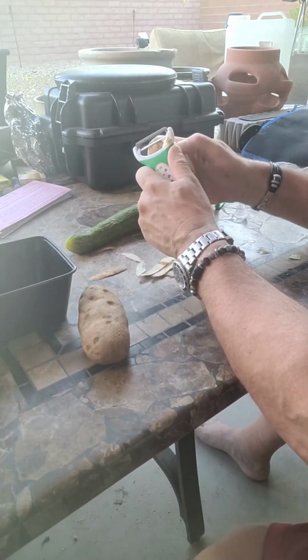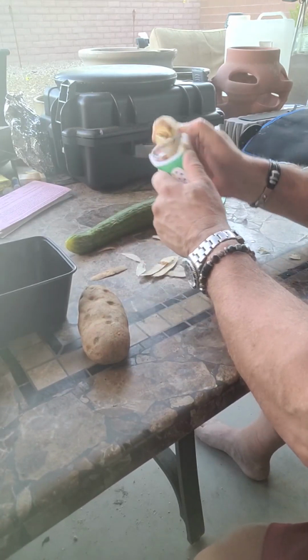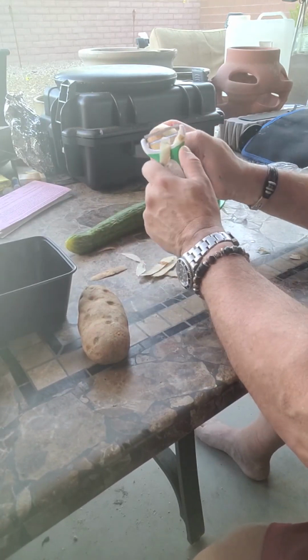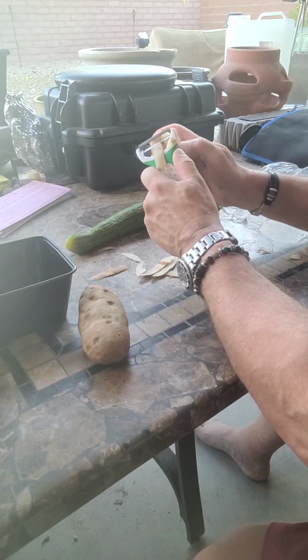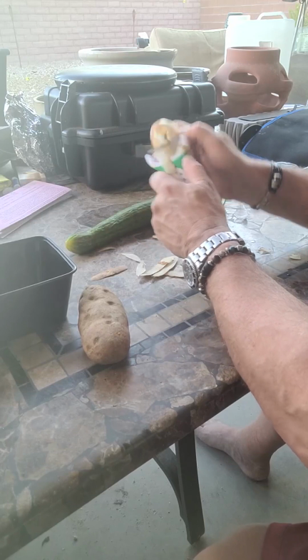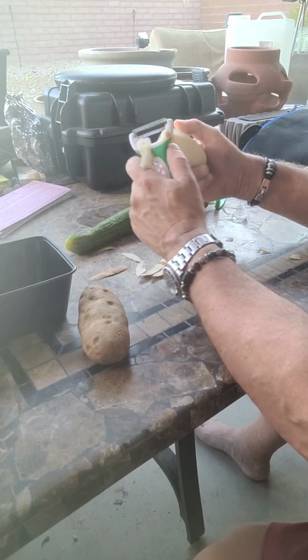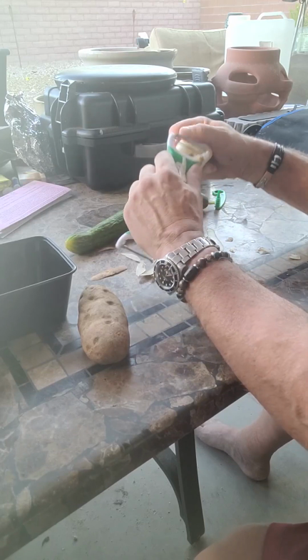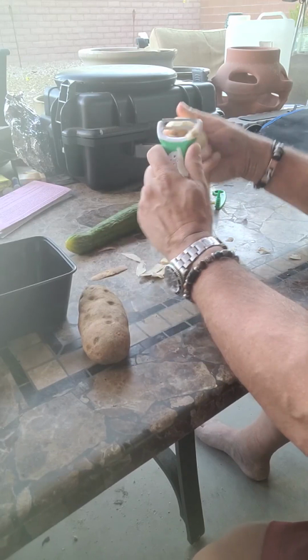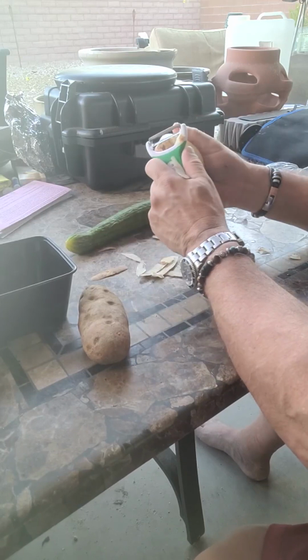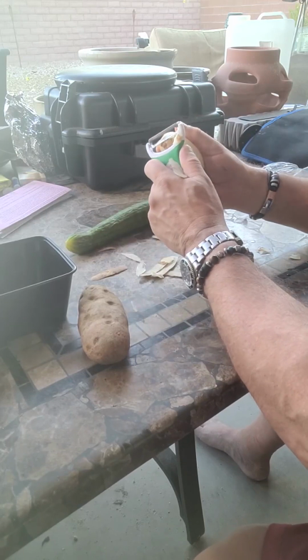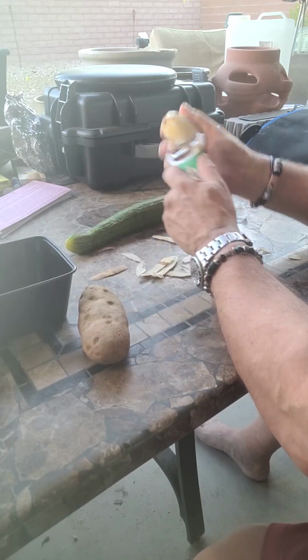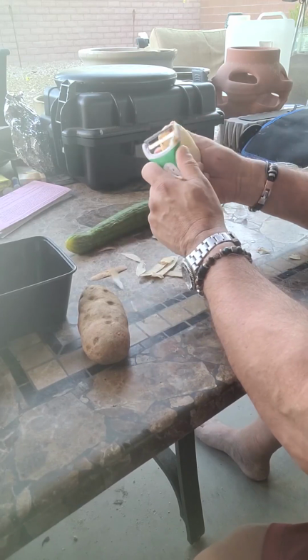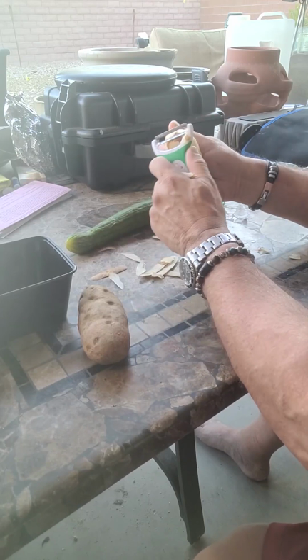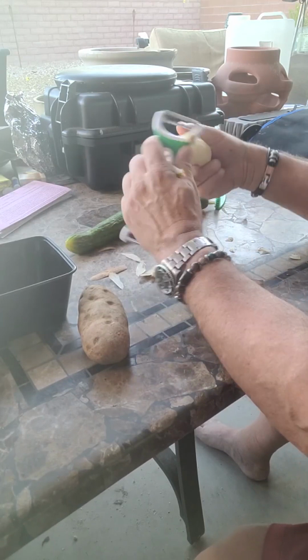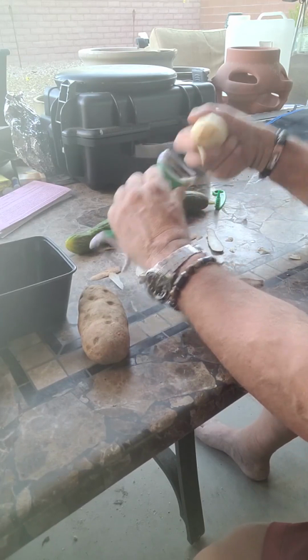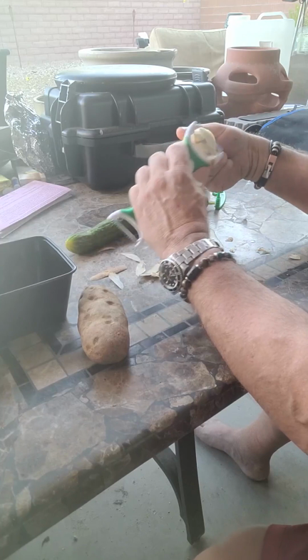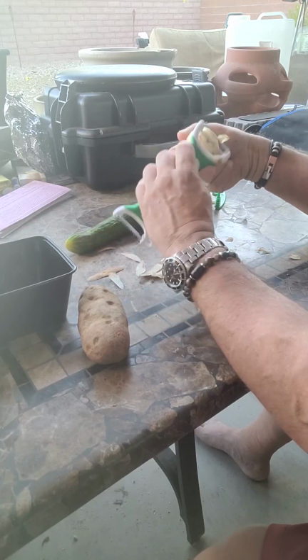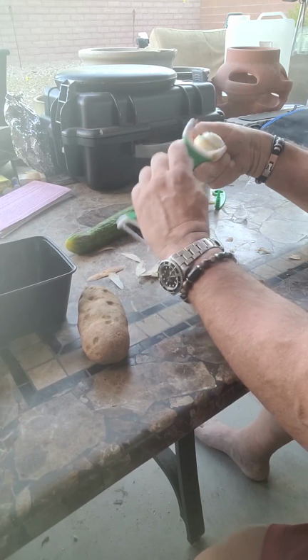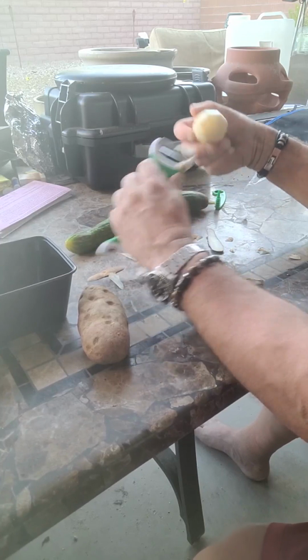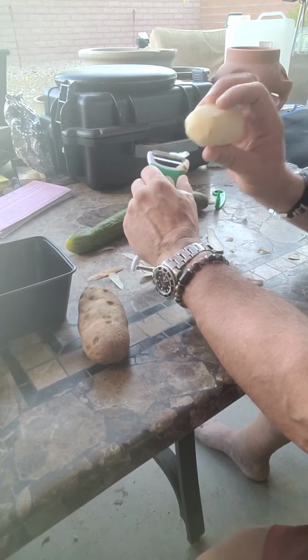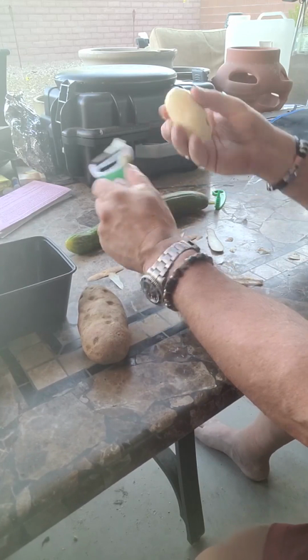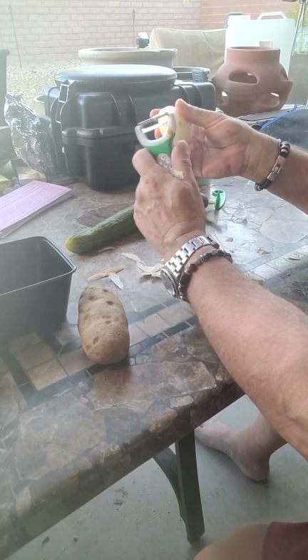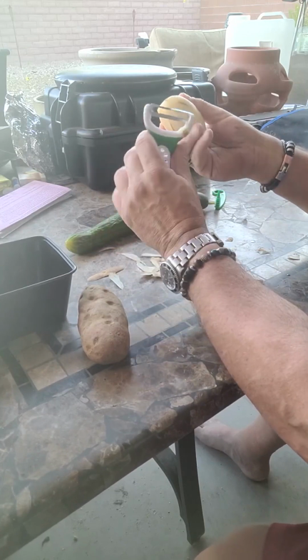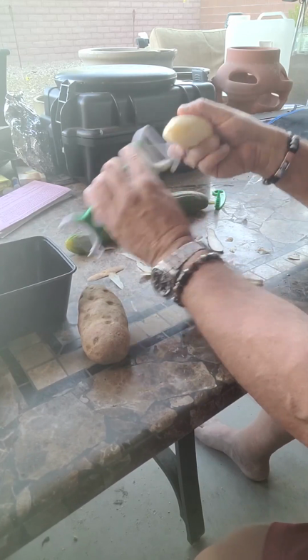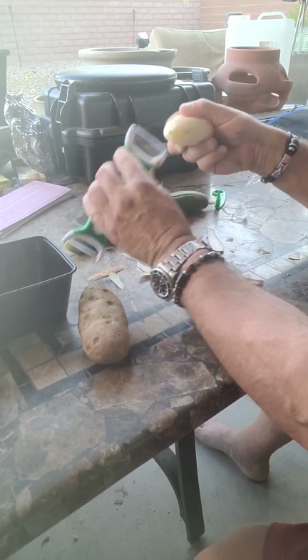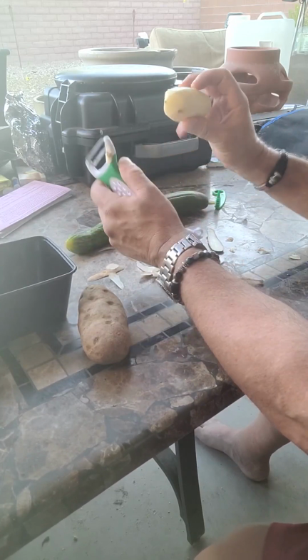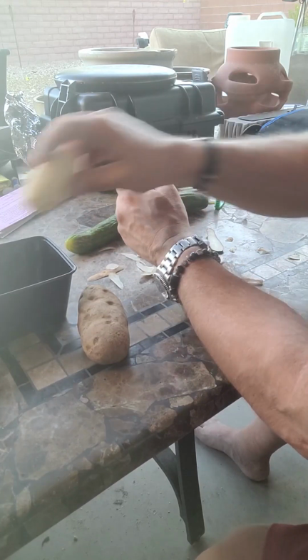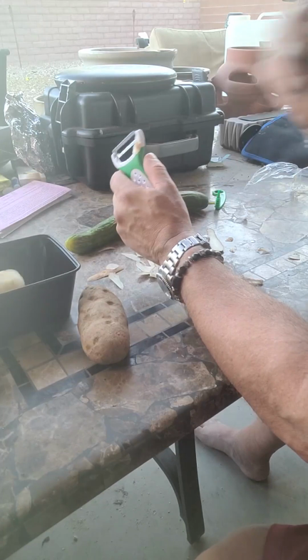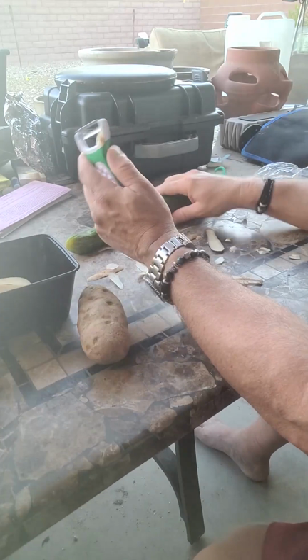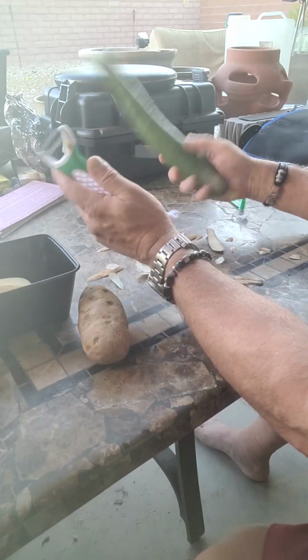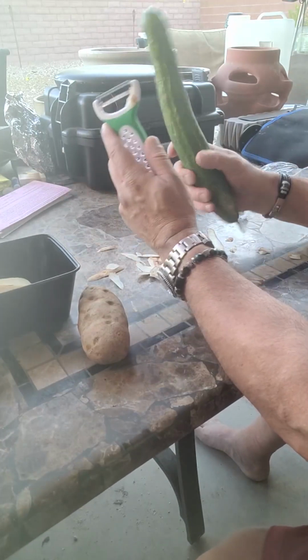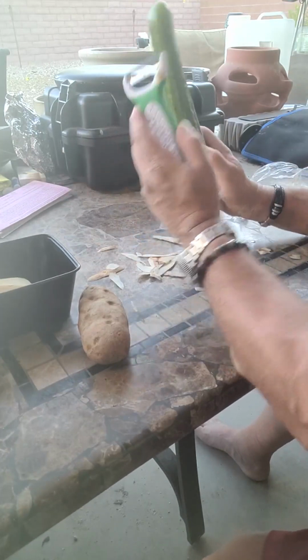You know, they've got those little chintzy silver ones that really are garbage. This thing is pretty good. Look at that. Not bad. Let's check out the cucumber.